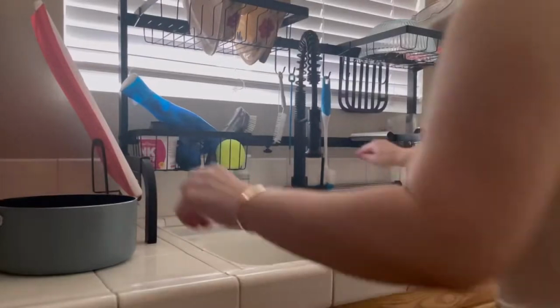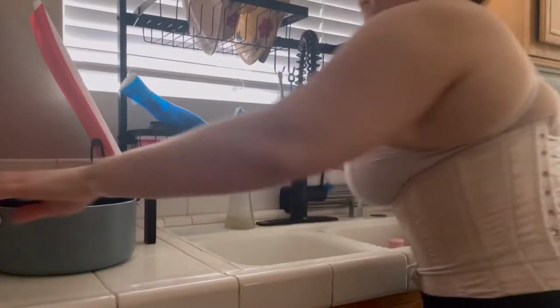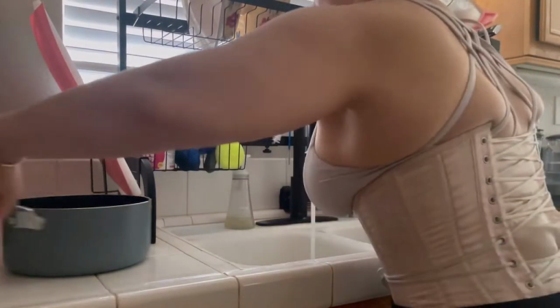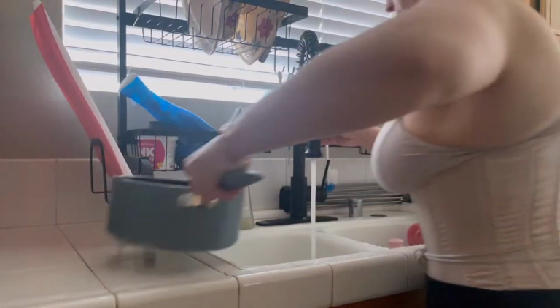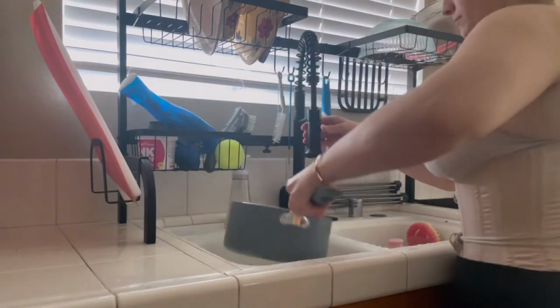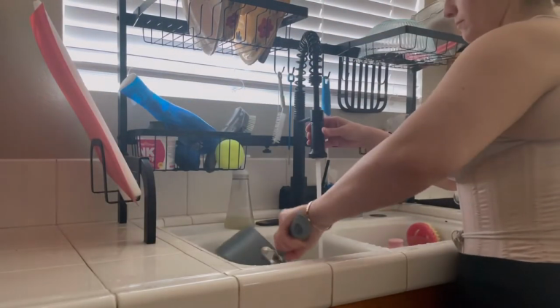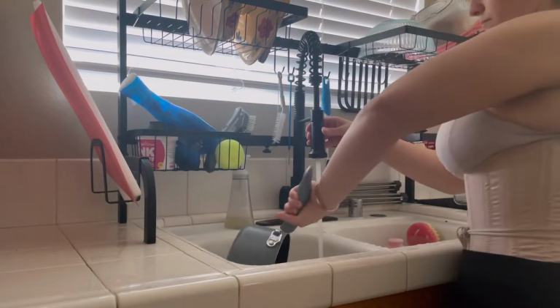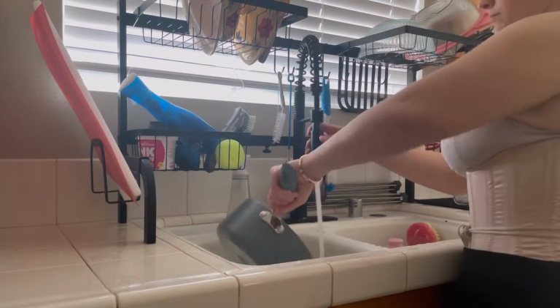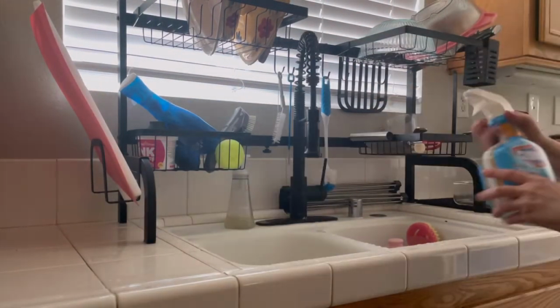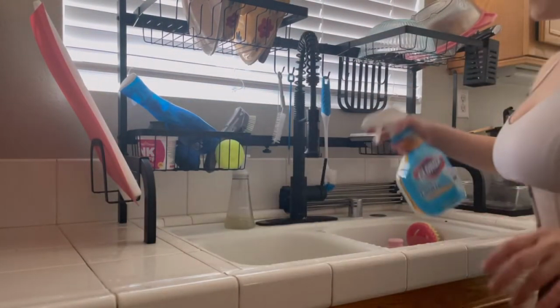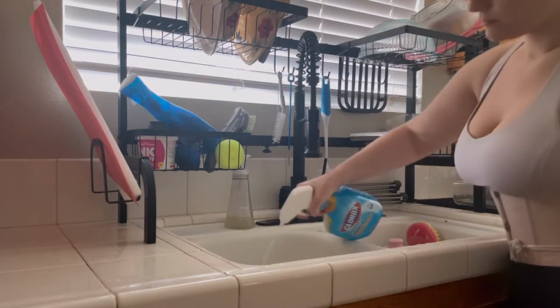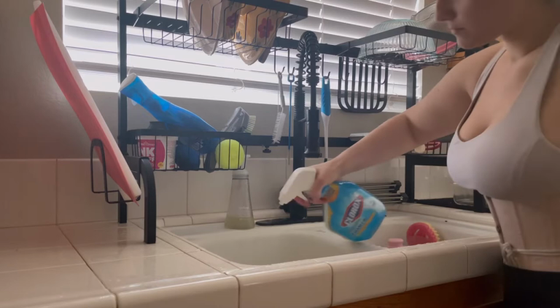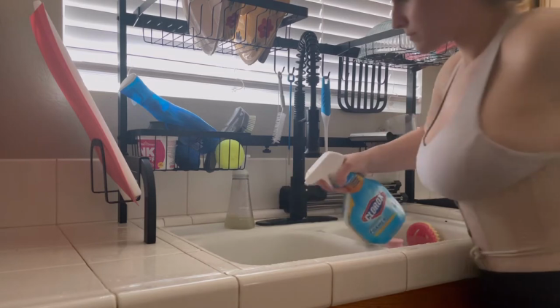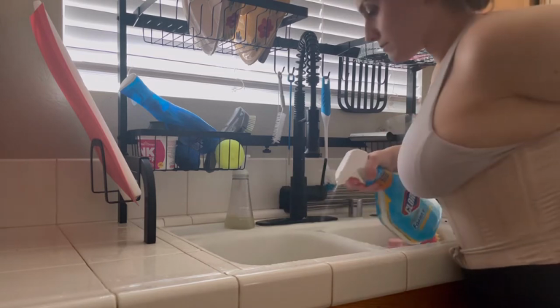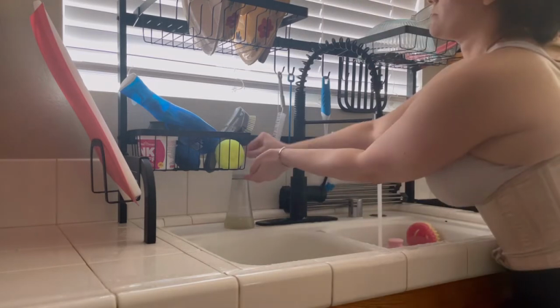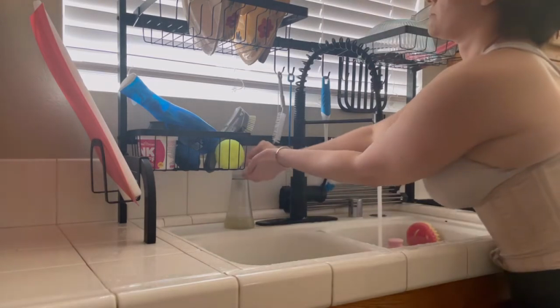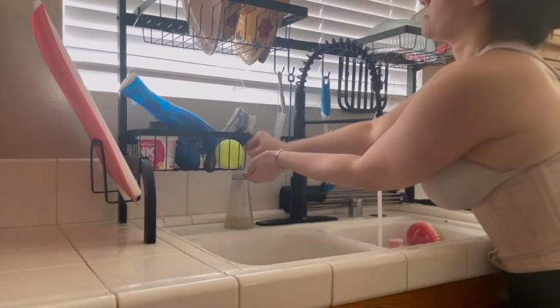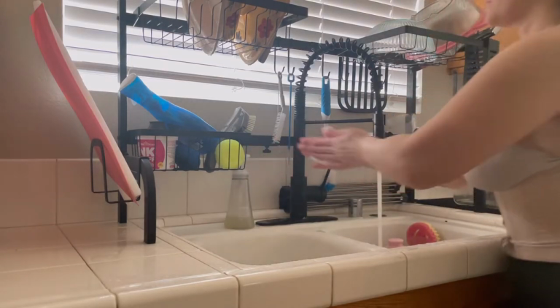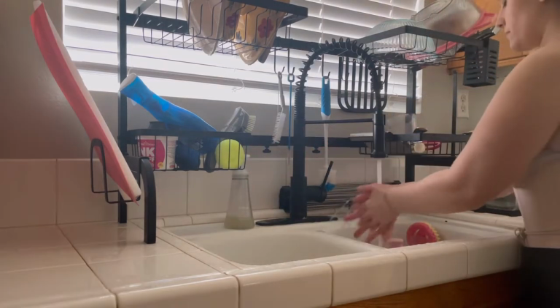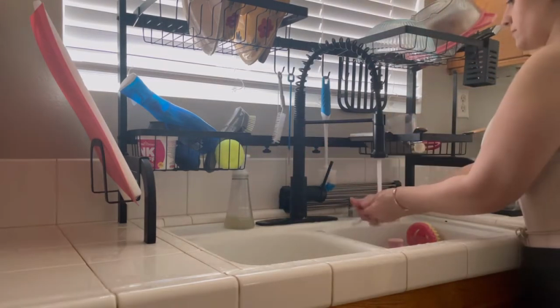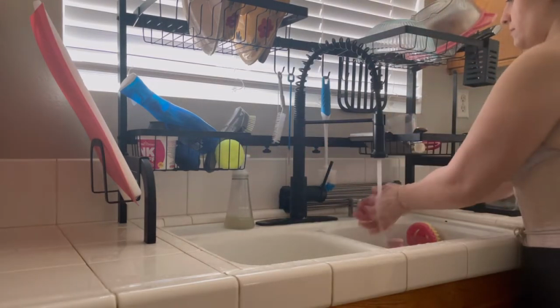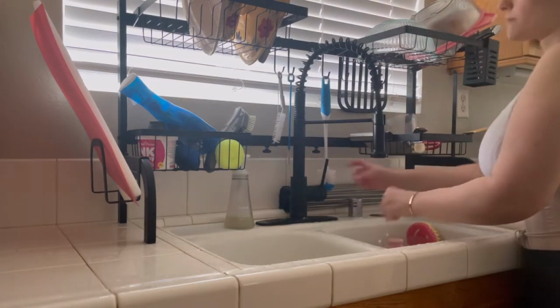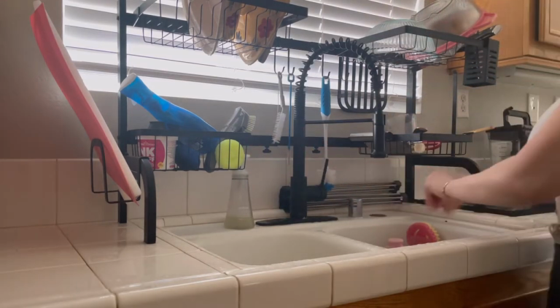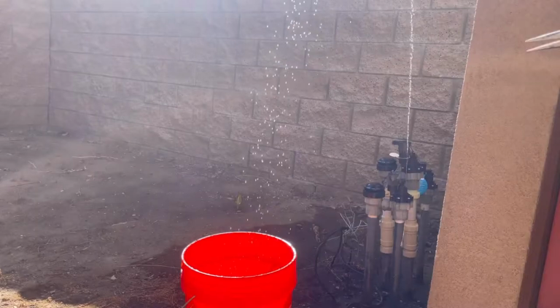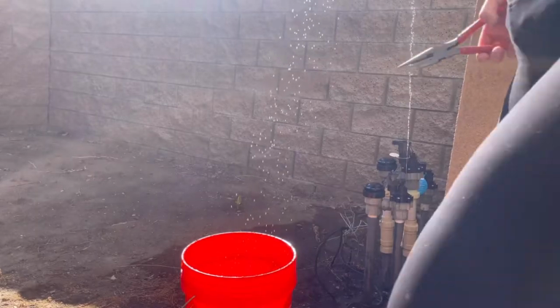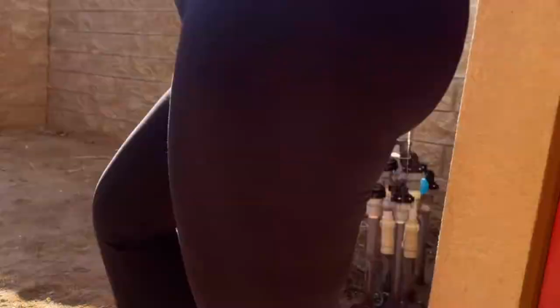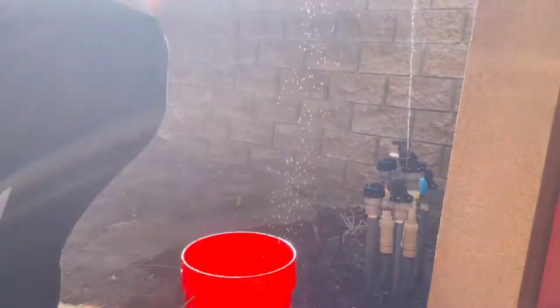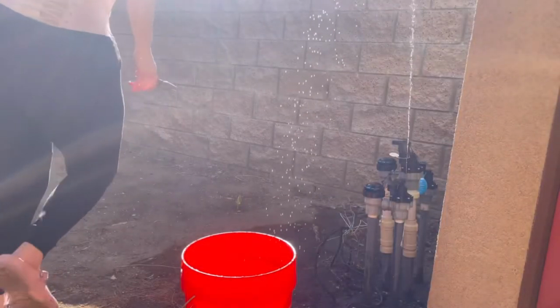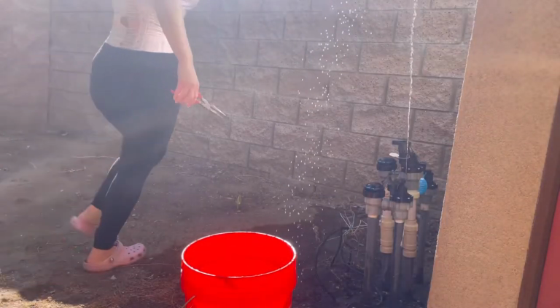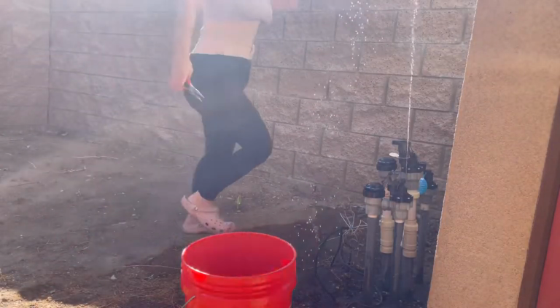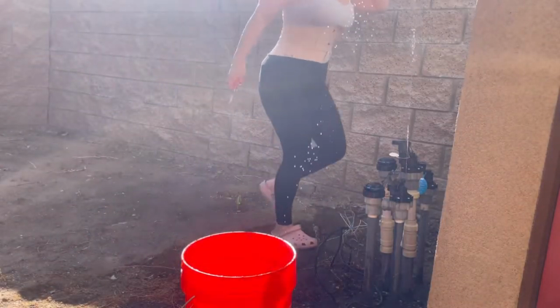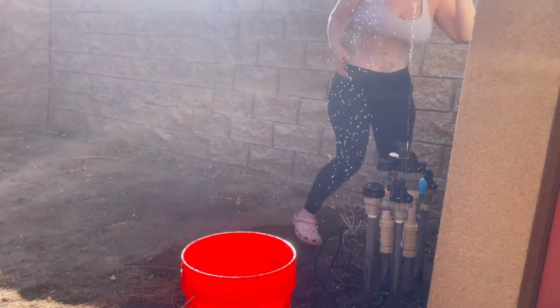After the hummingbird feeder cleaning, I put some bleach in the sink just because they're wild animals and you want to make sure everything is sanitized properly.